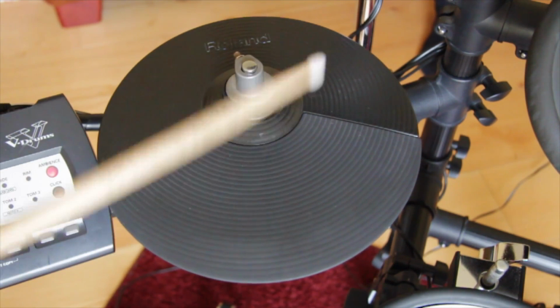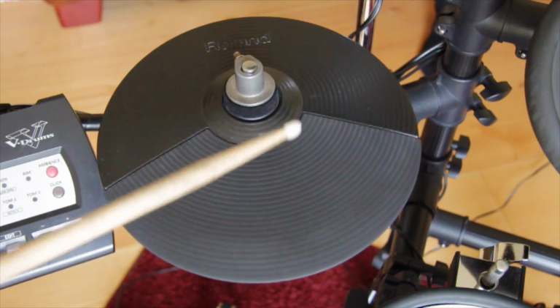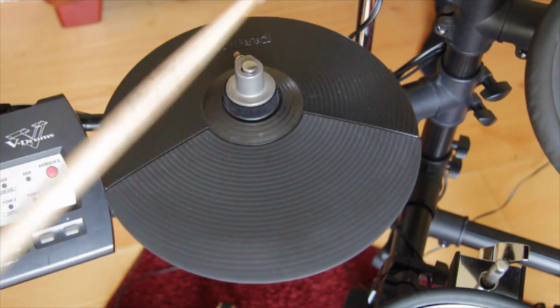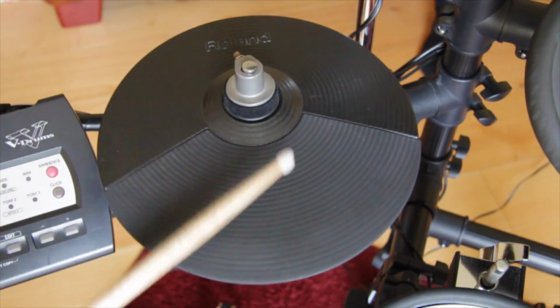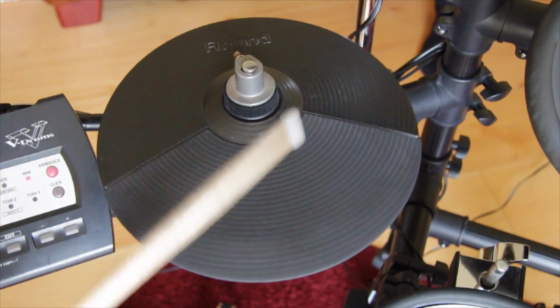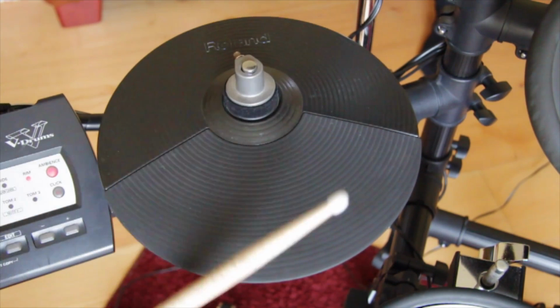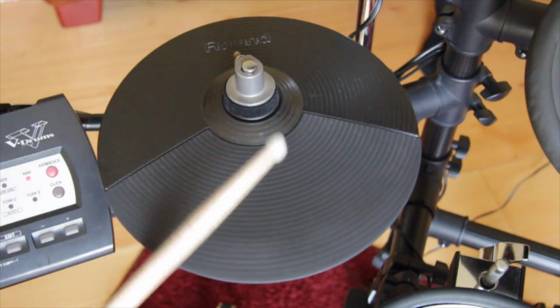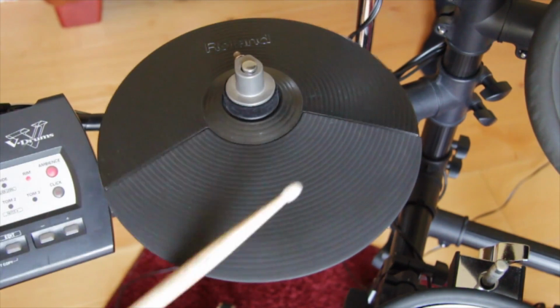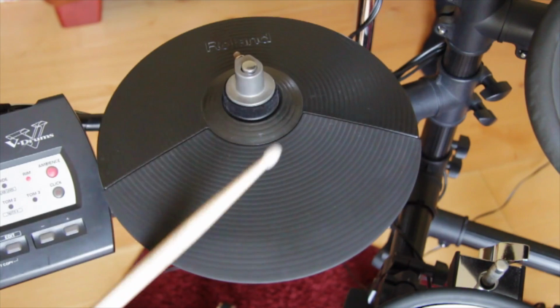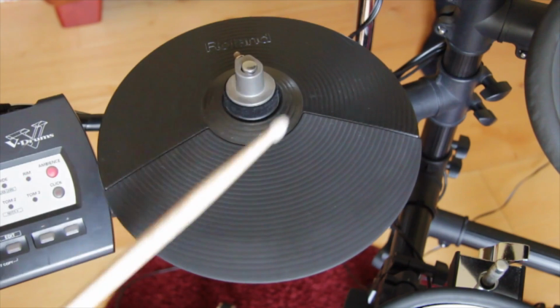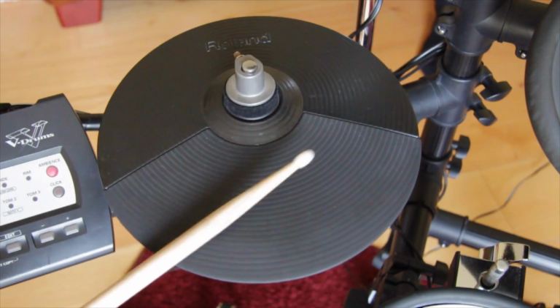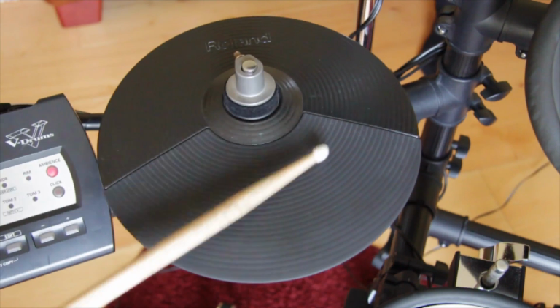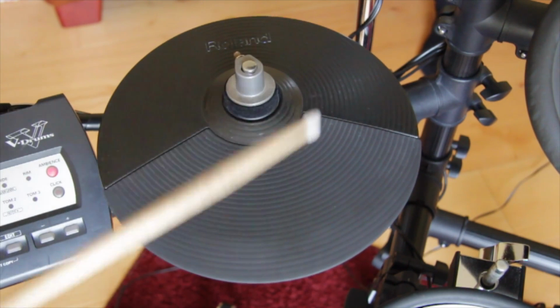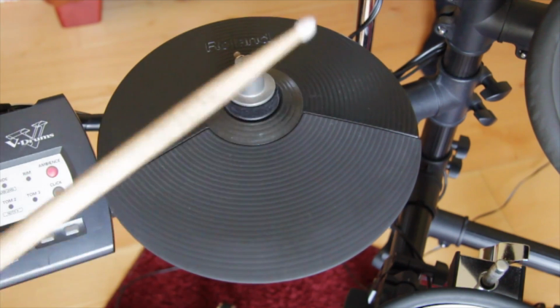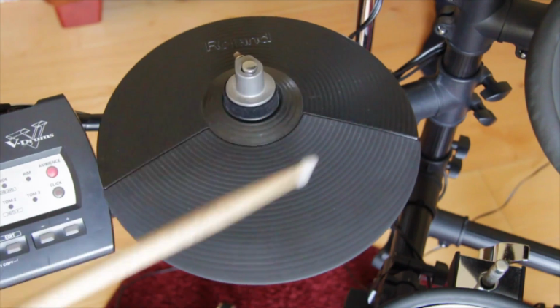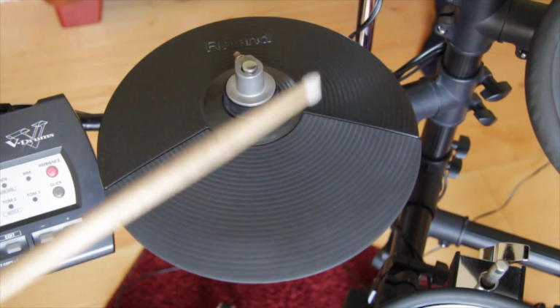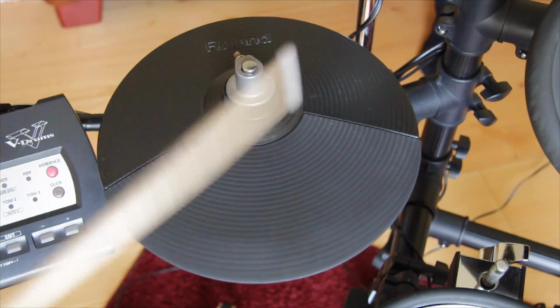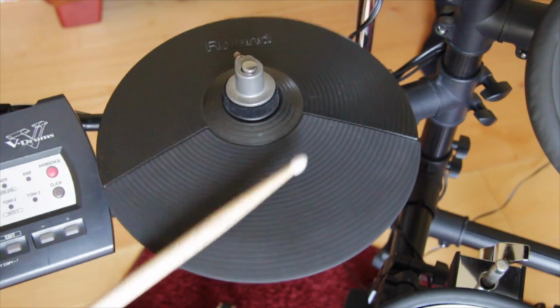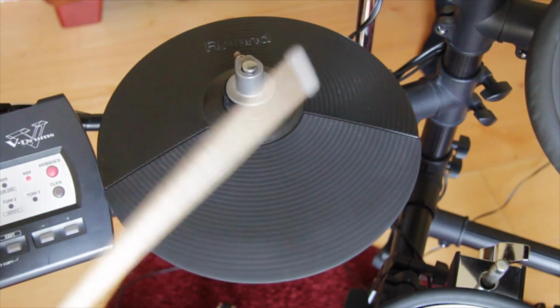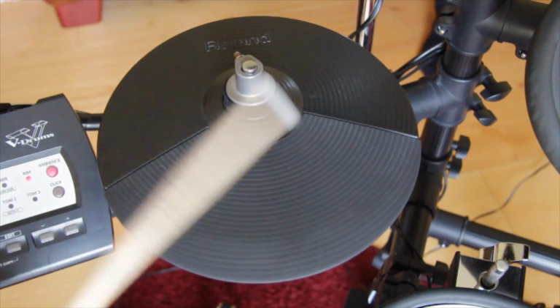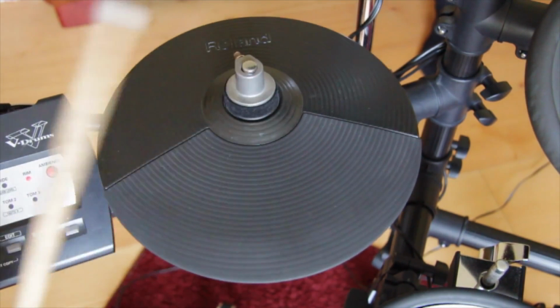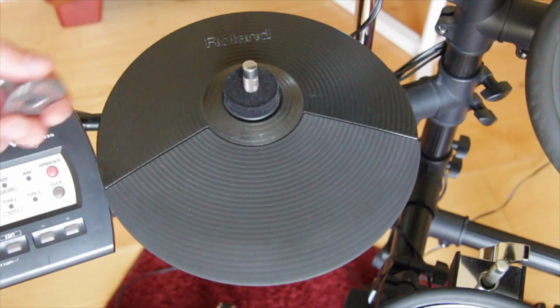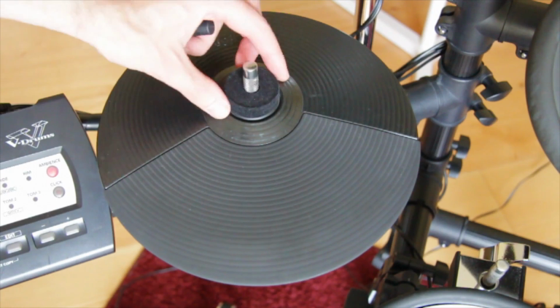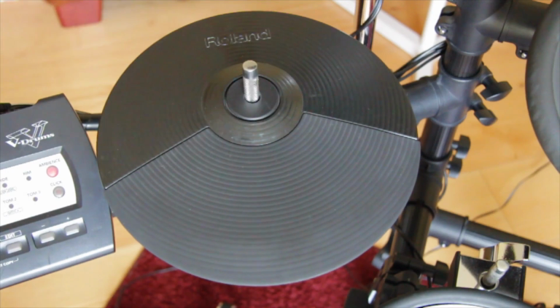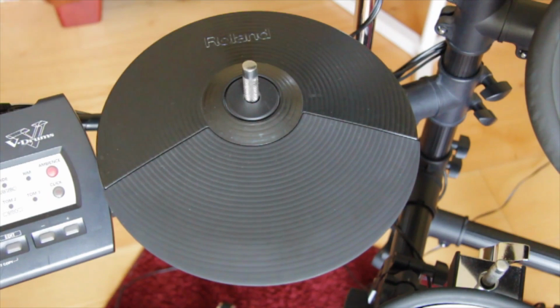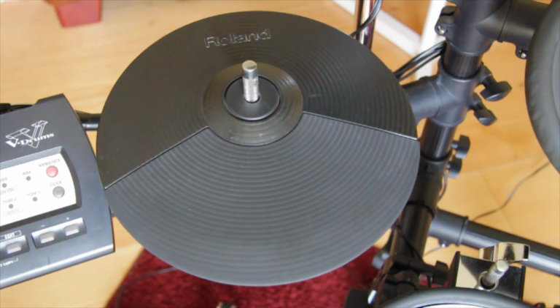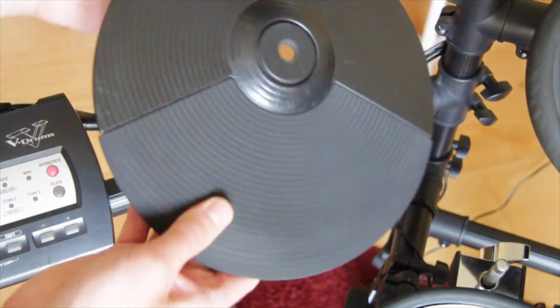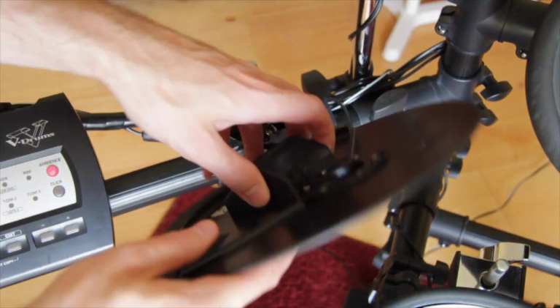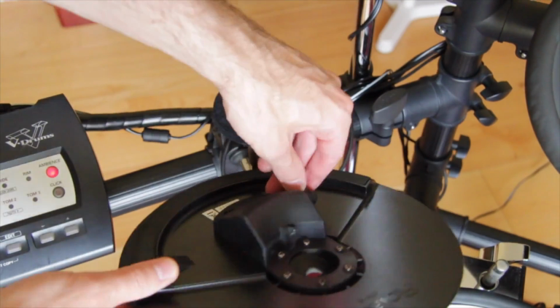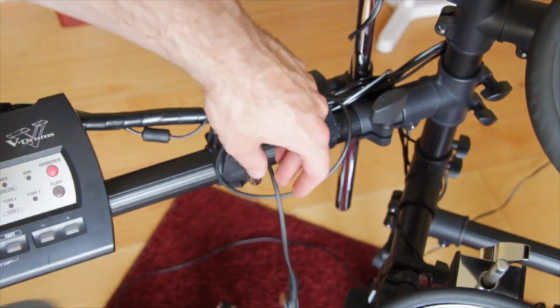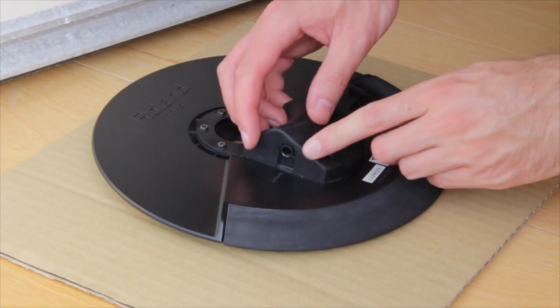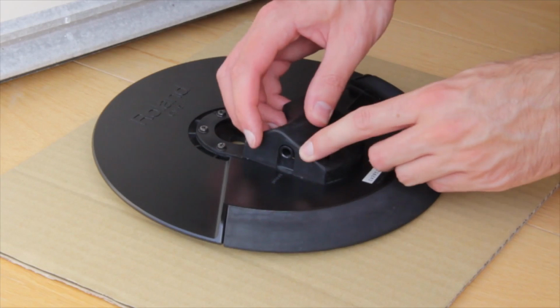The CY5 pad is clearly broken. One of its two triggers is not working anymore. After removing the pad, we figured out the connector is loose.